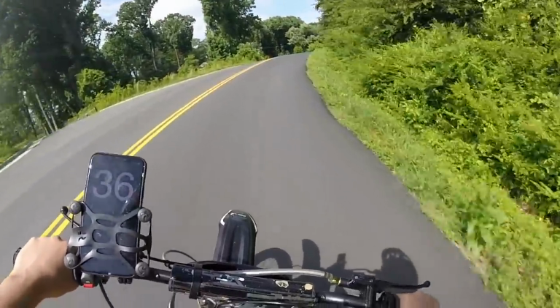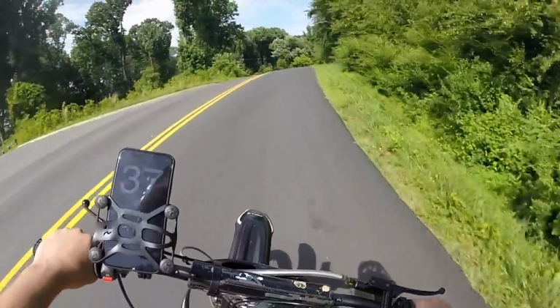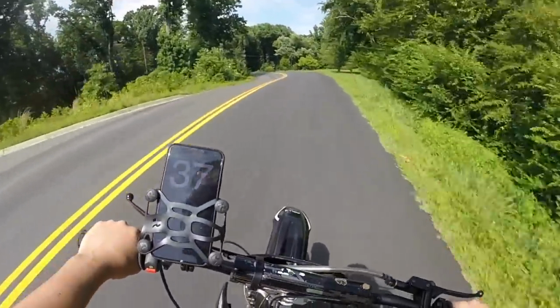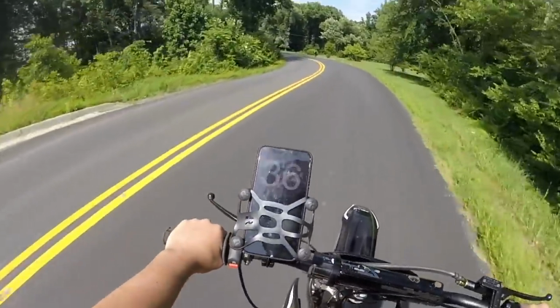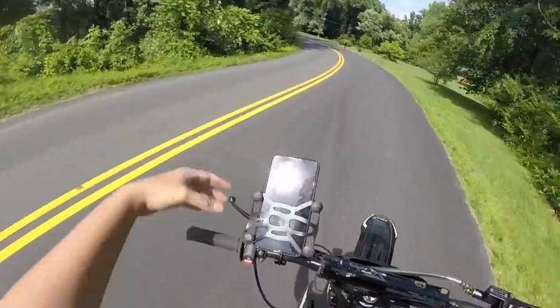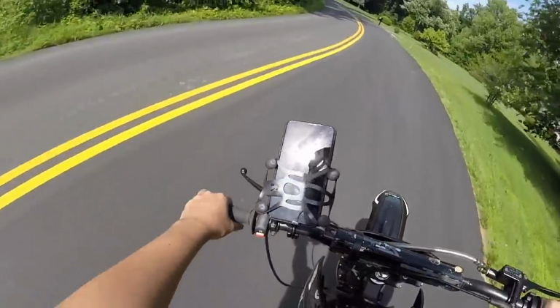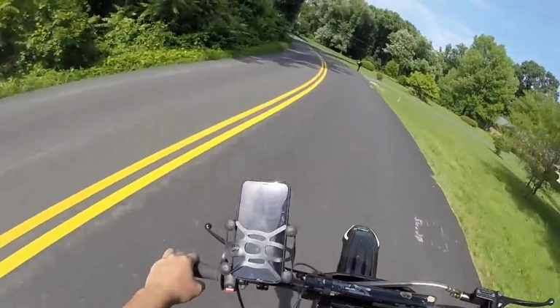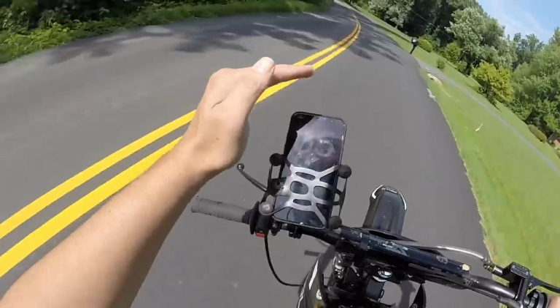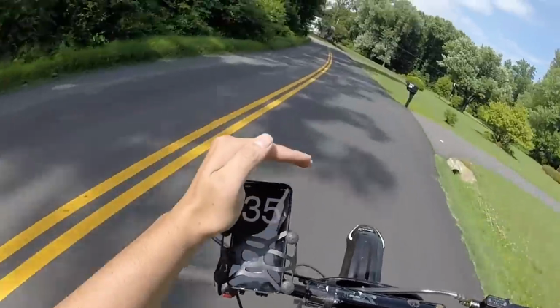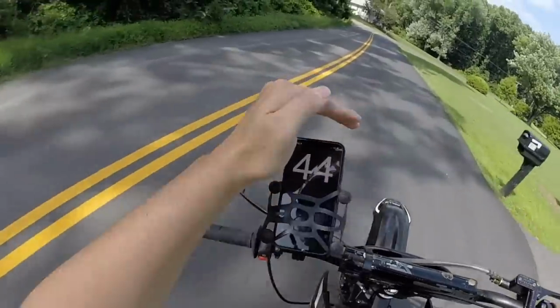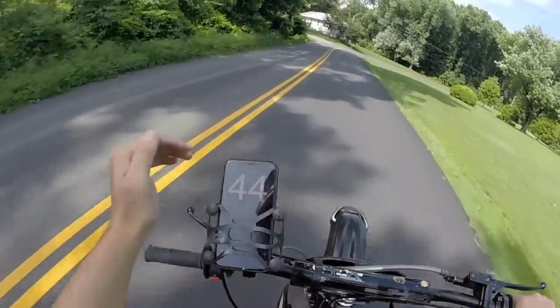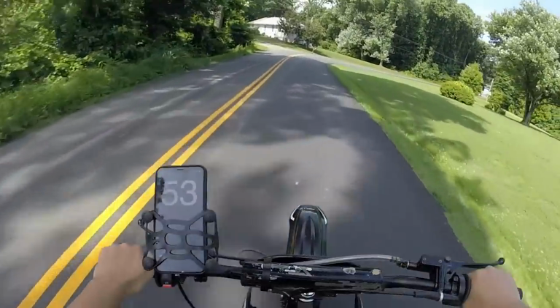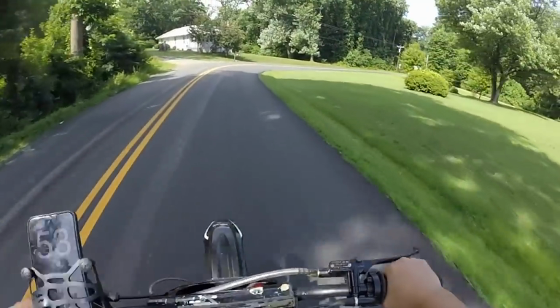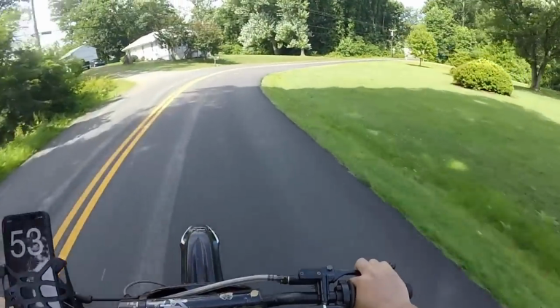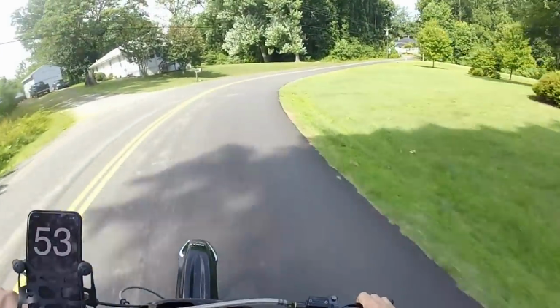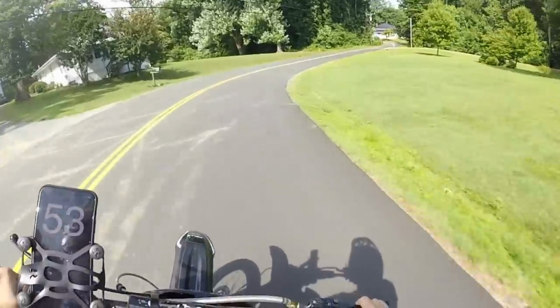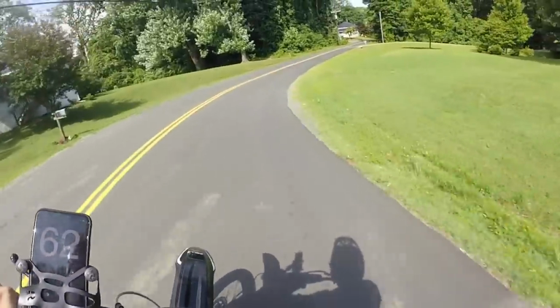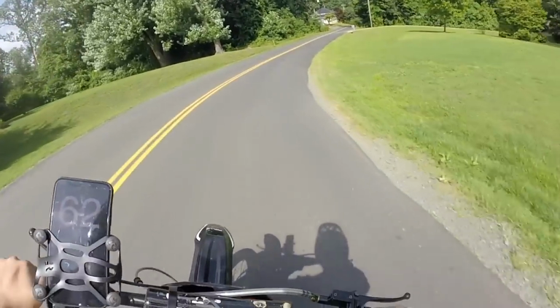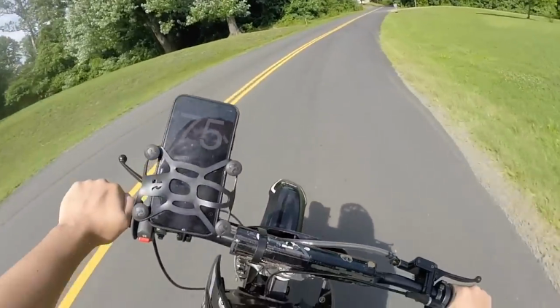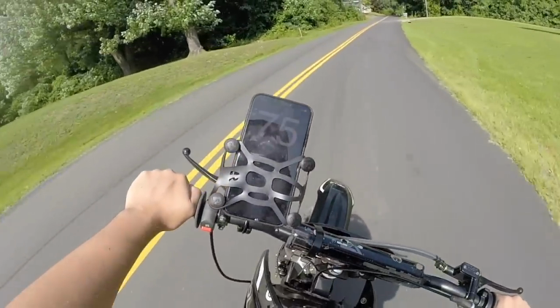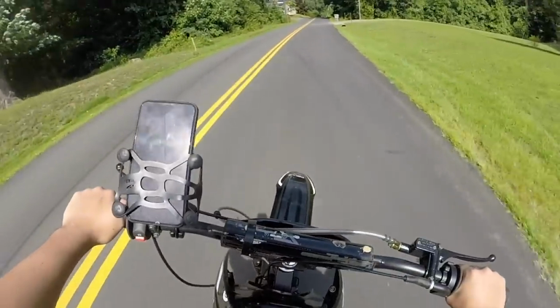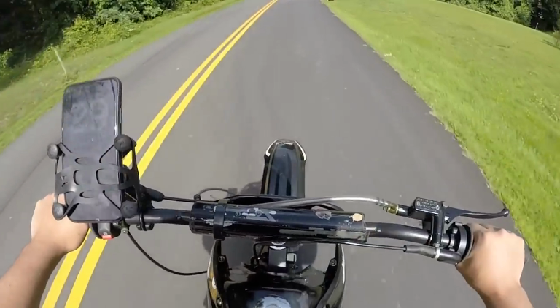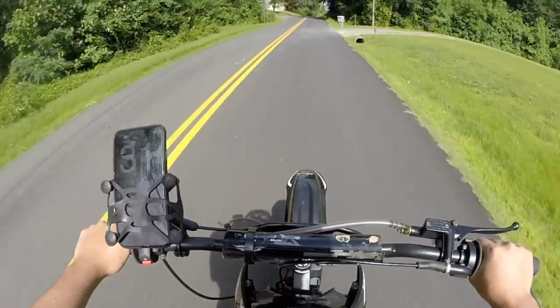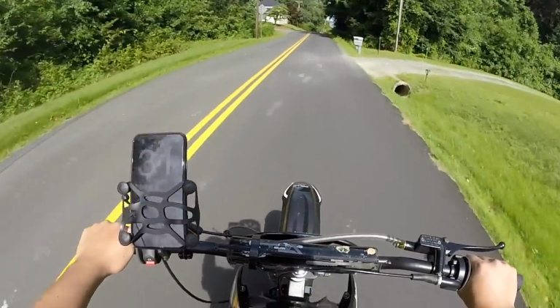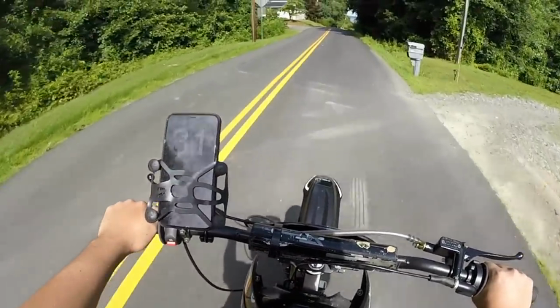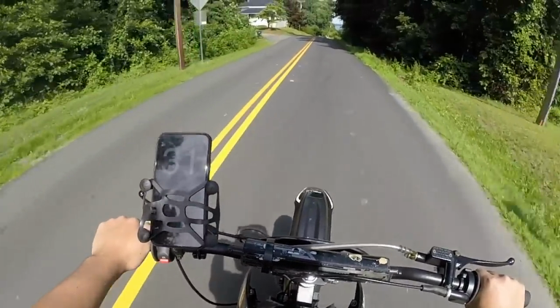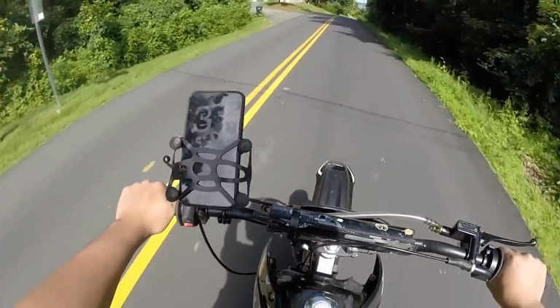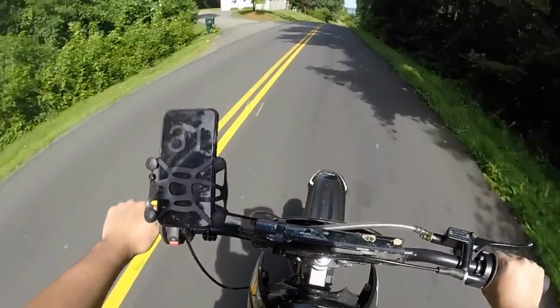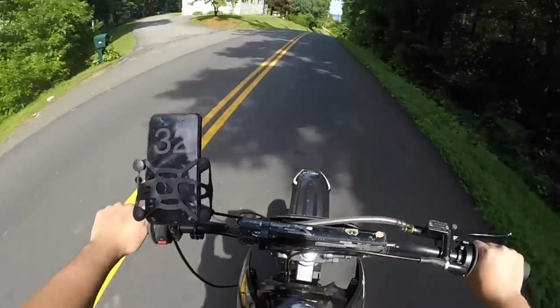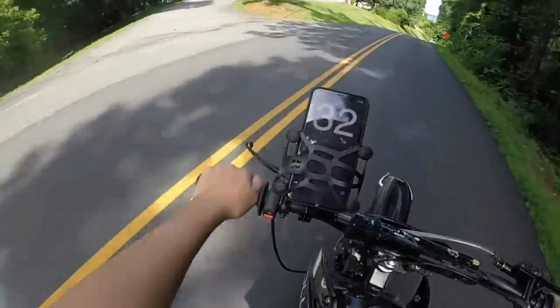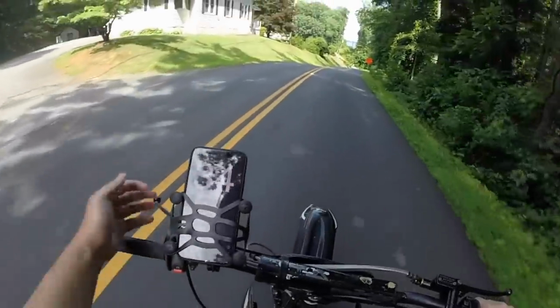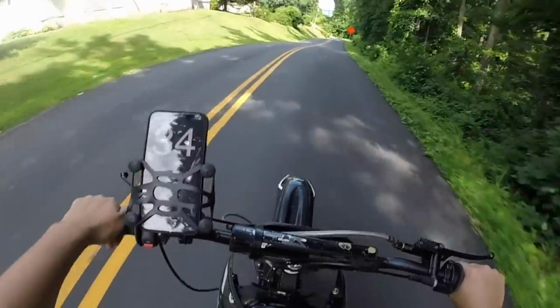We're averaging in the 40s, but that's full throttle. The bike's normal speed without feeling like you're giving it too much is about 30-35, like a normal speed where you're not feeling like you're beating the bike too much.